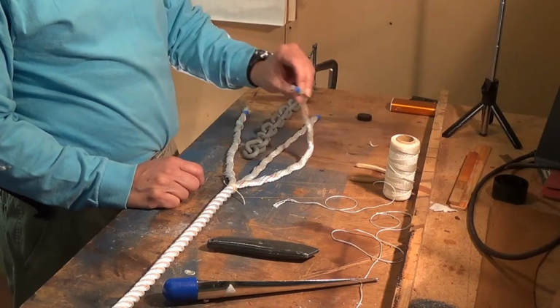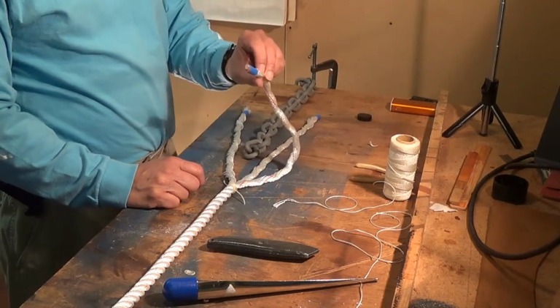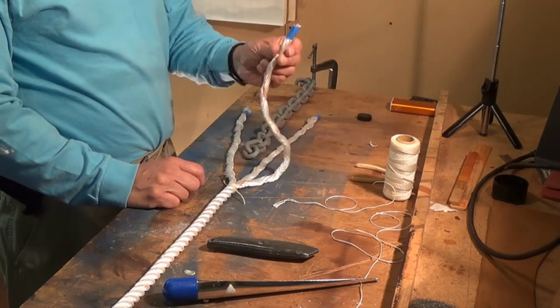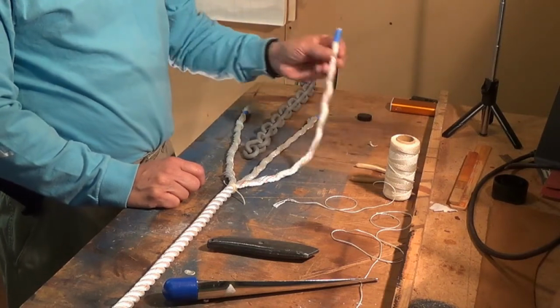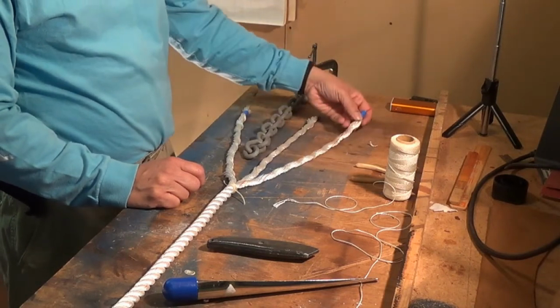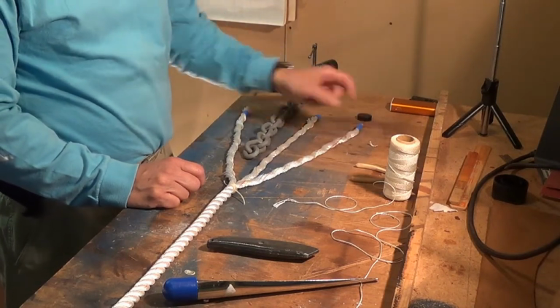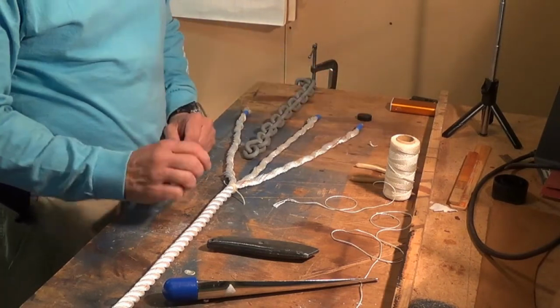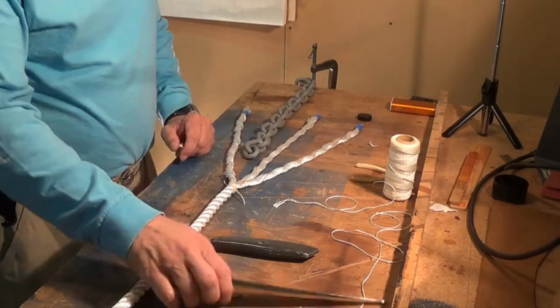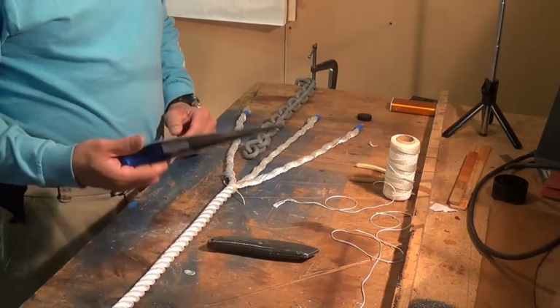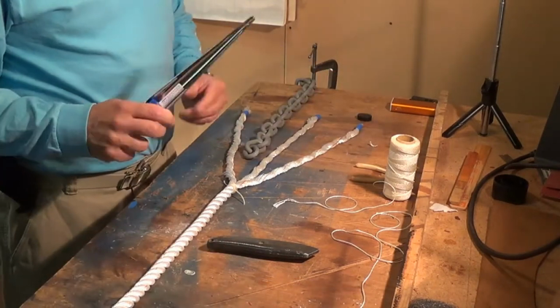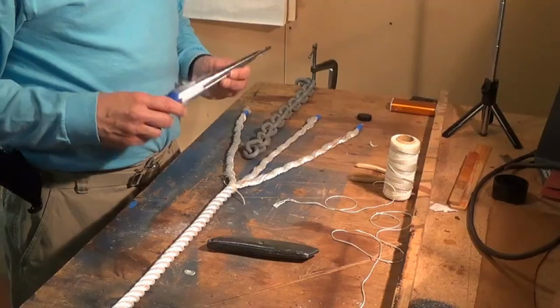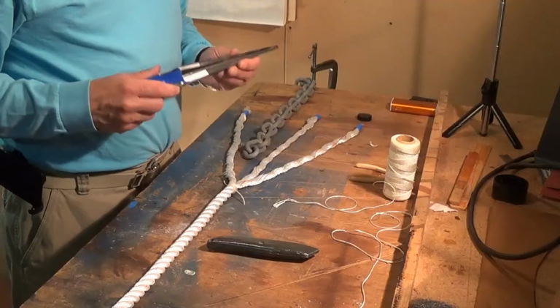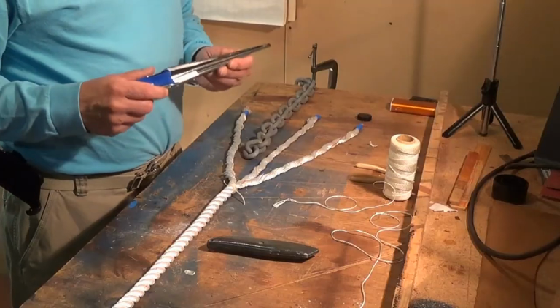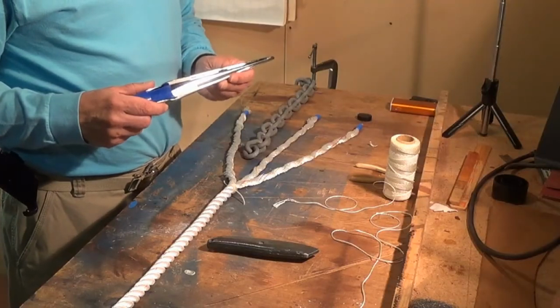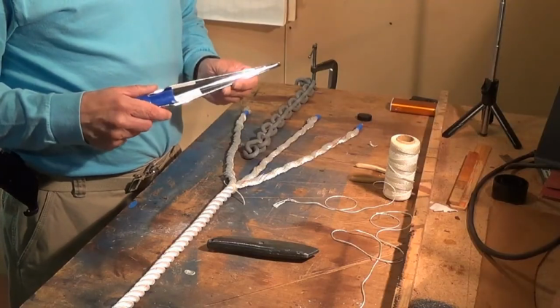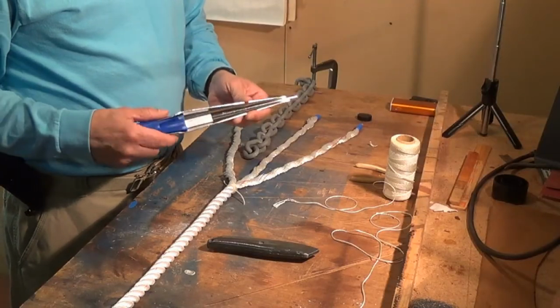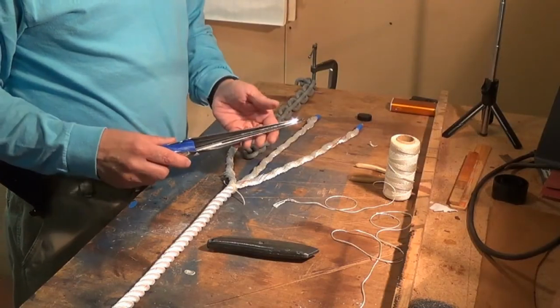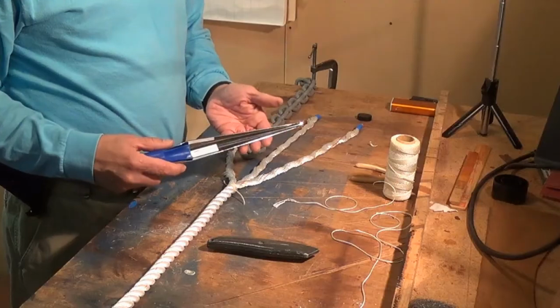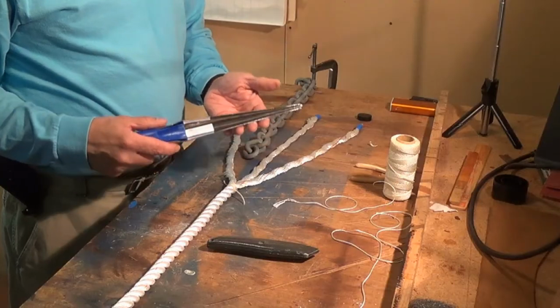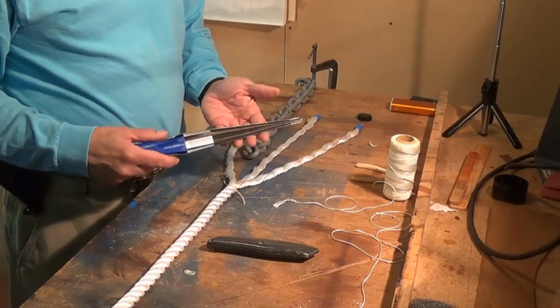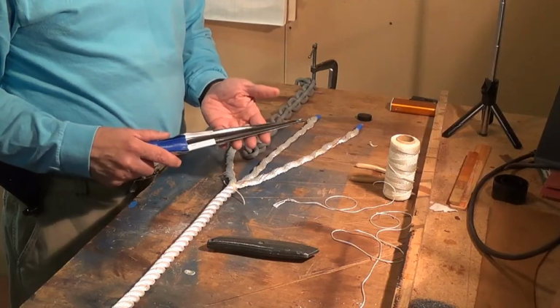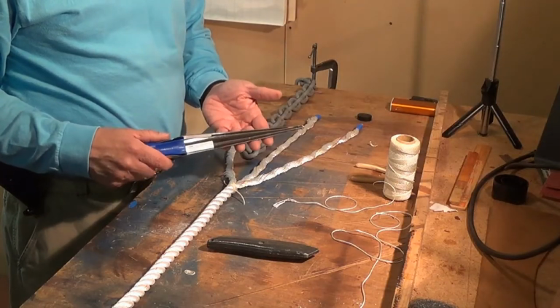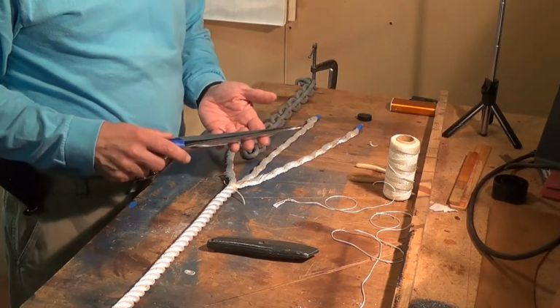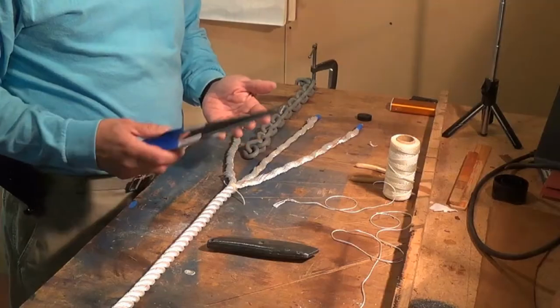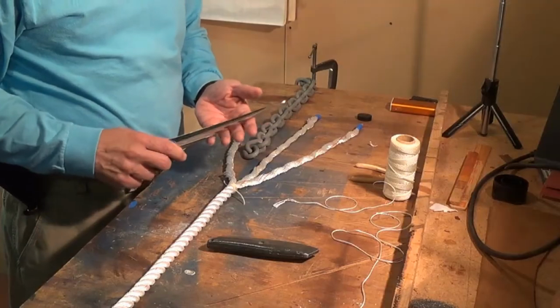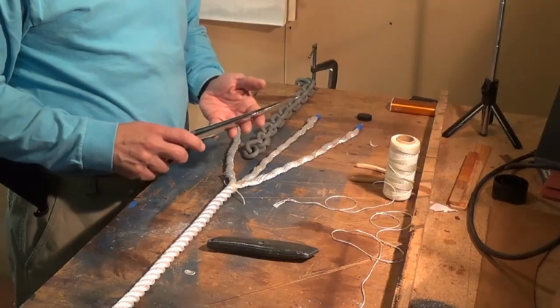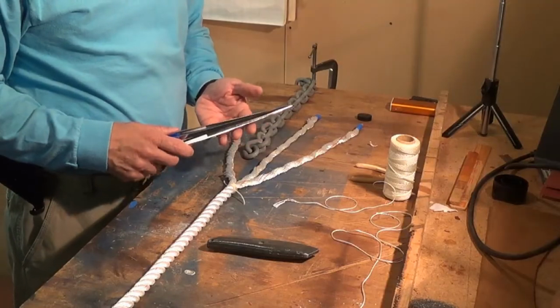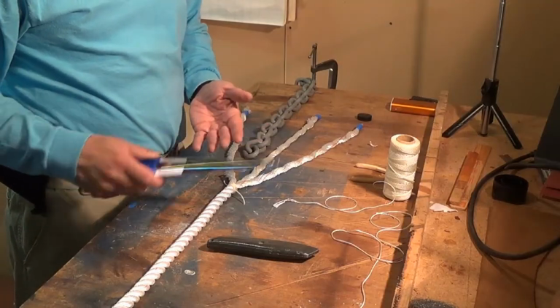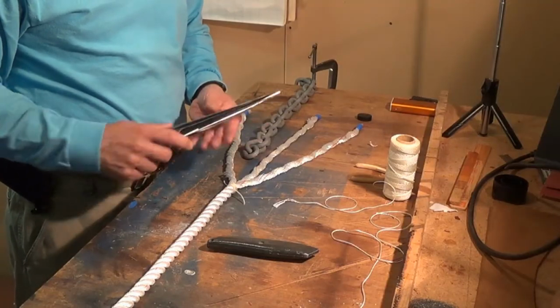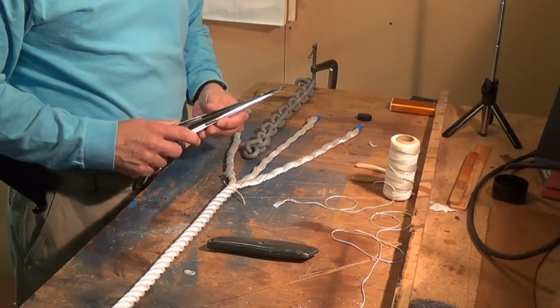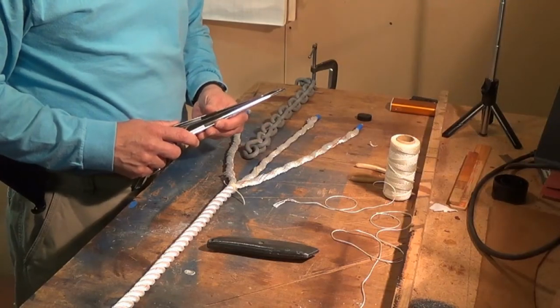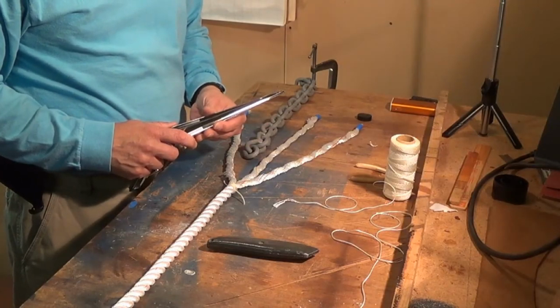I've taped the ends of the strands, and while it's not absolutely necessary, you might also want to have a fid to use while you're splicing — you'll see how we use that as we go through this process.